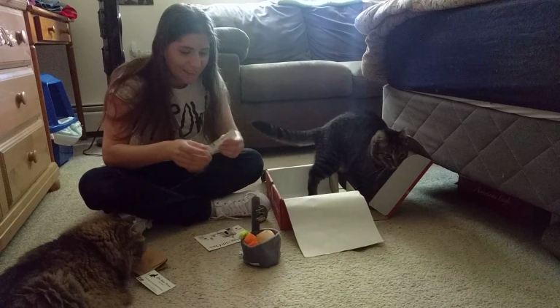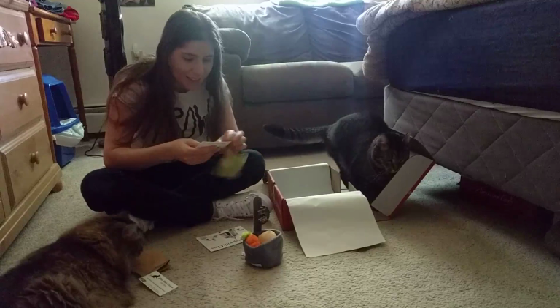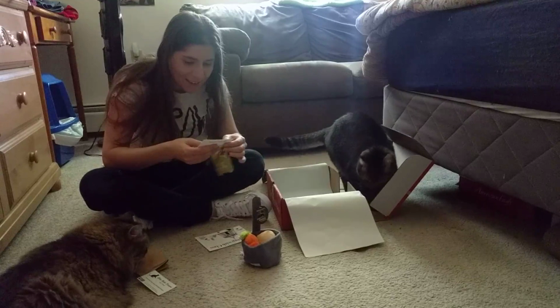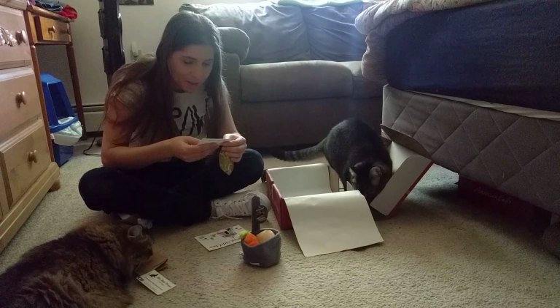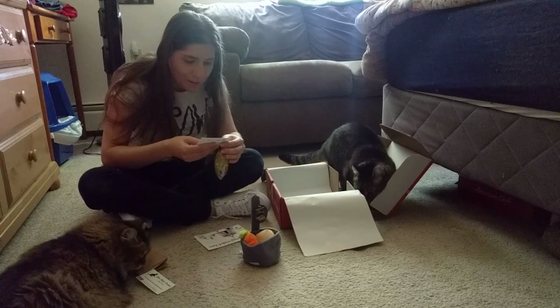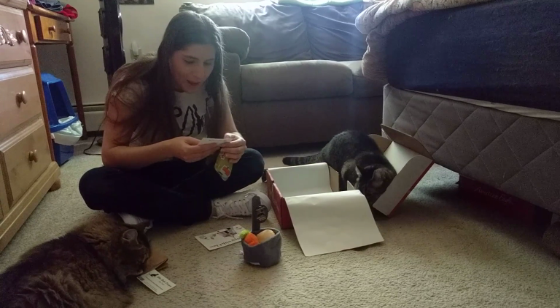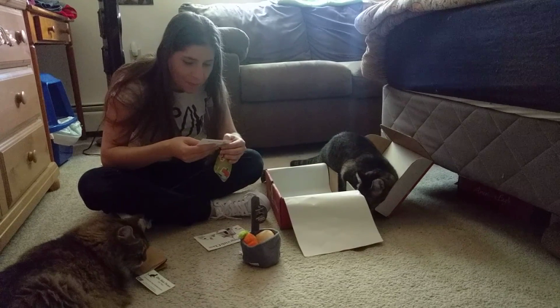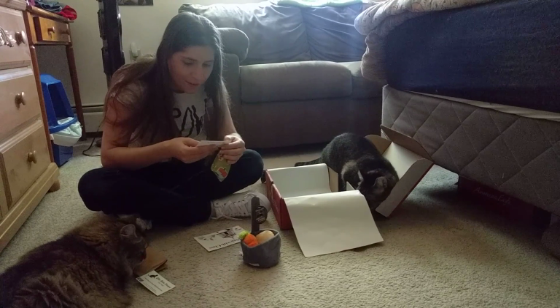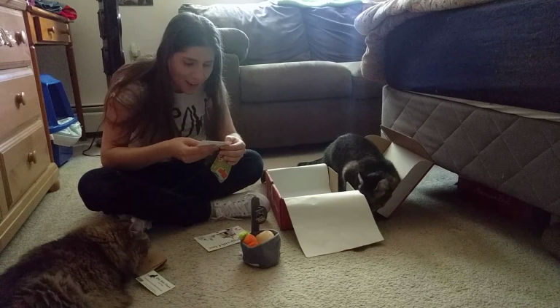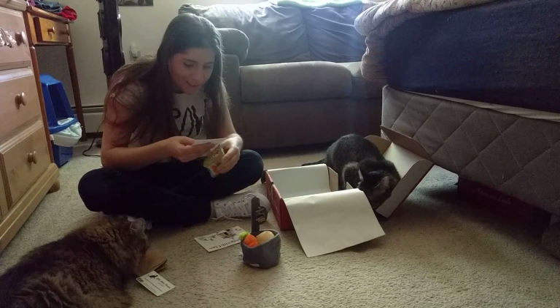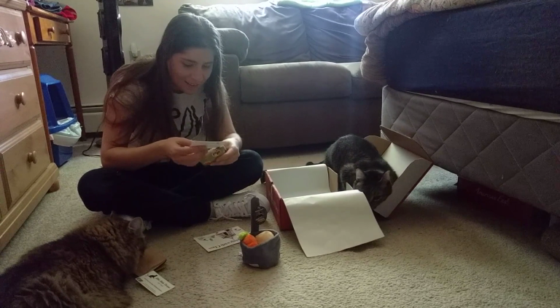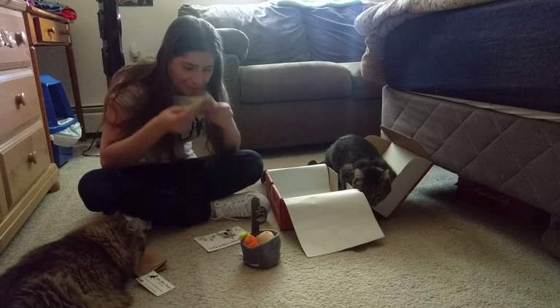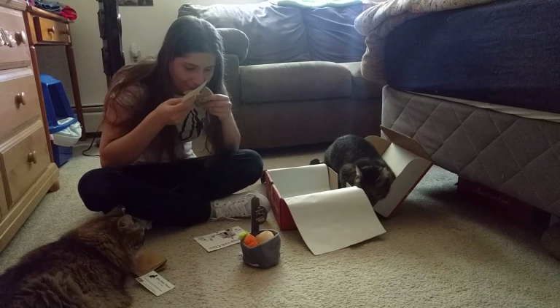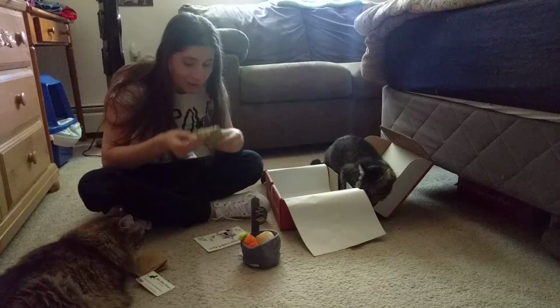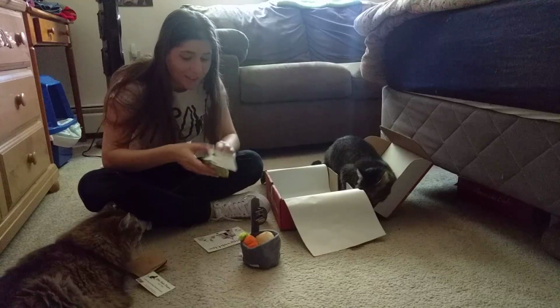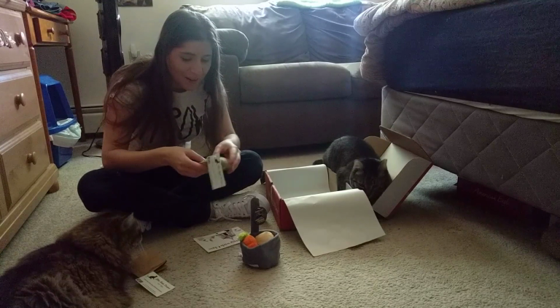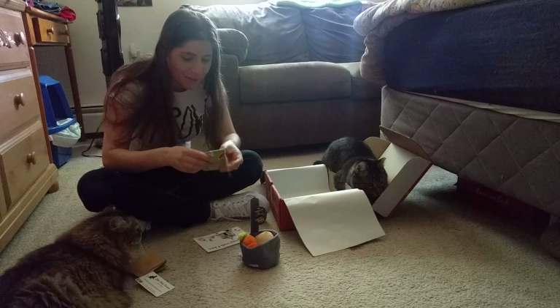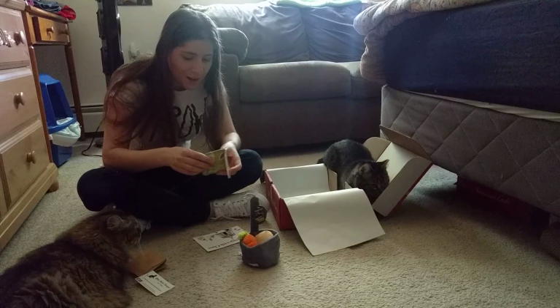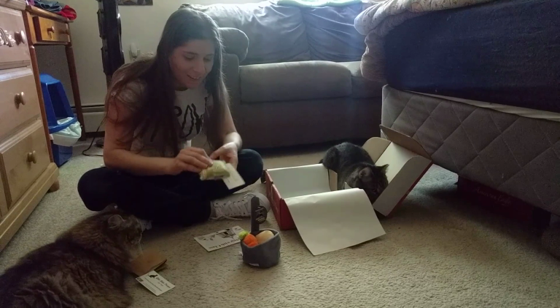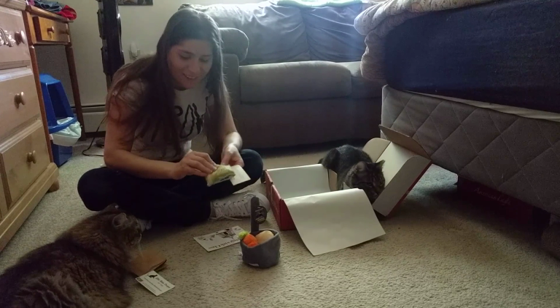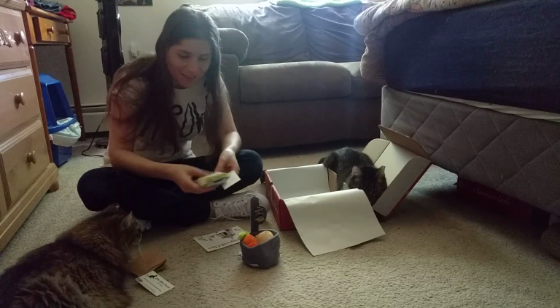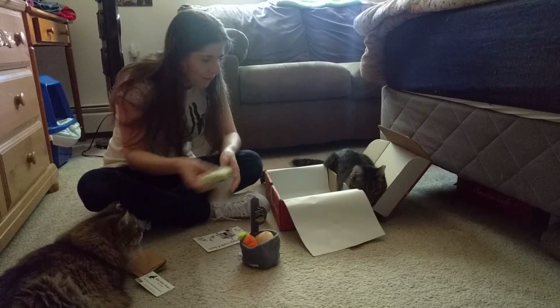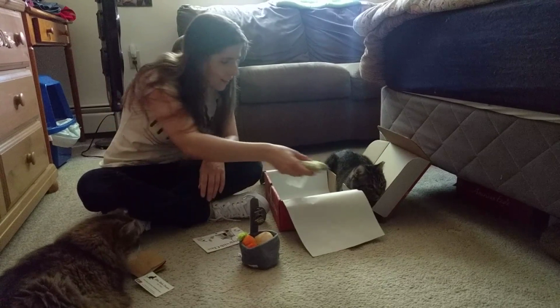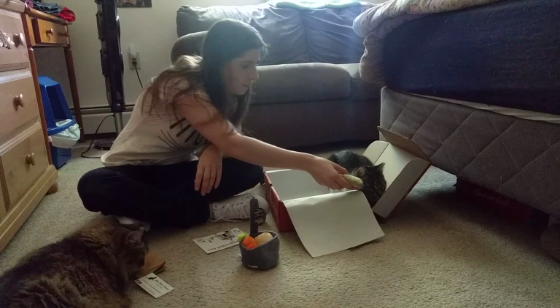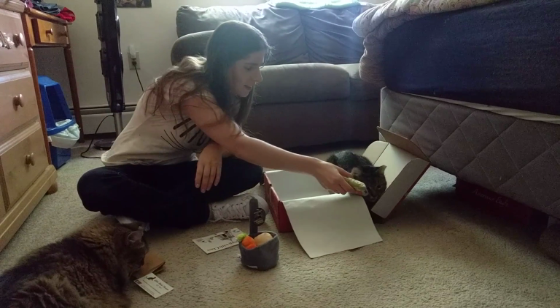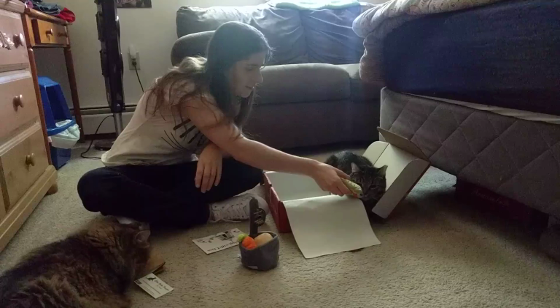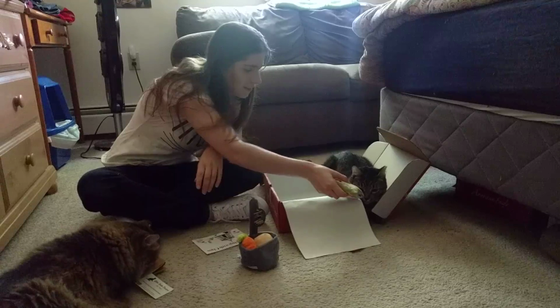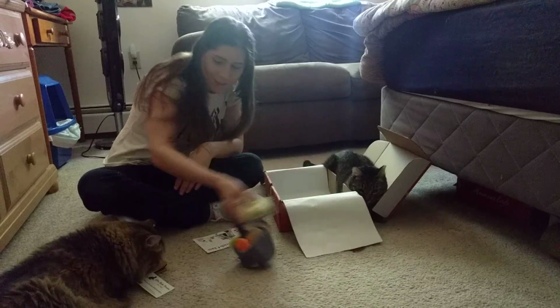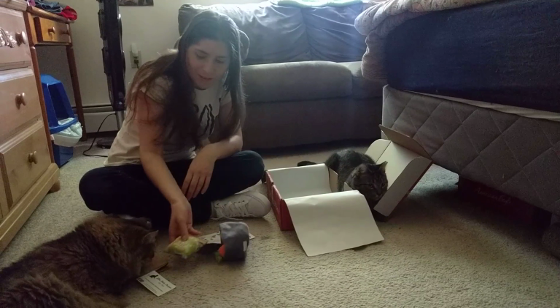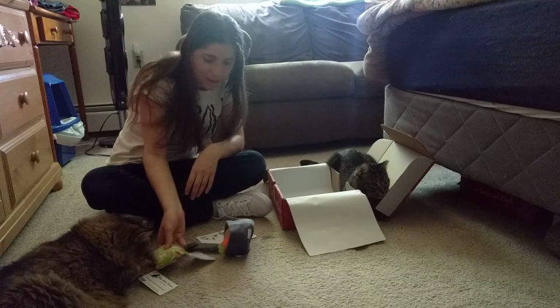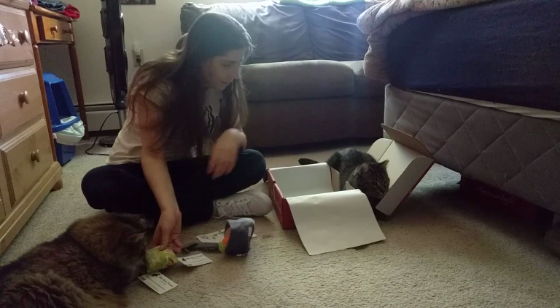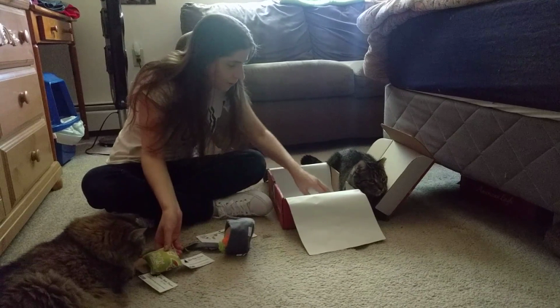The next item is also from Ellie Bubba Designs. This one has catnip in it for sure, so they'll definitely like that. Who wants this with catnip in it?